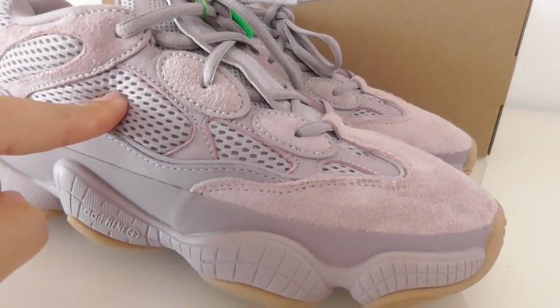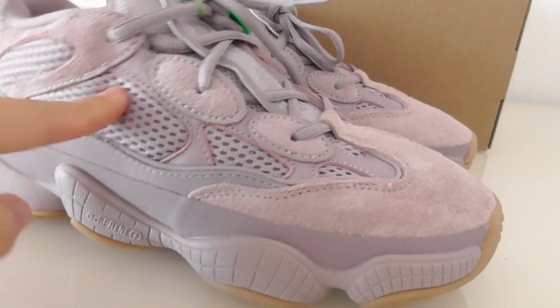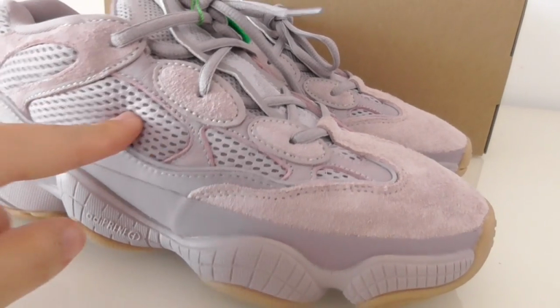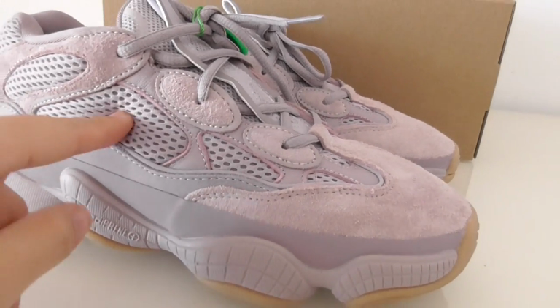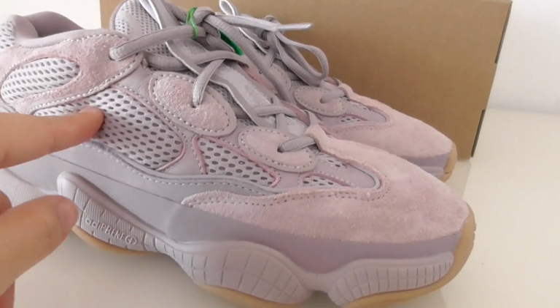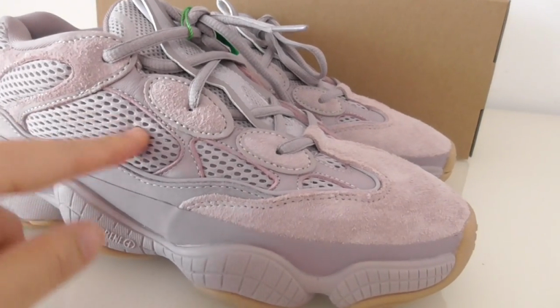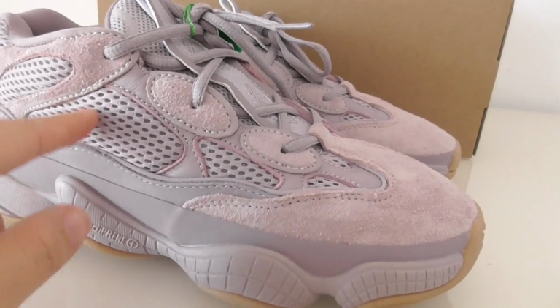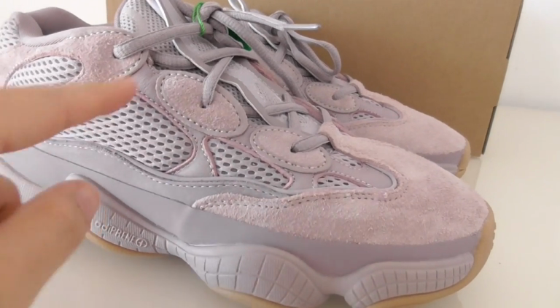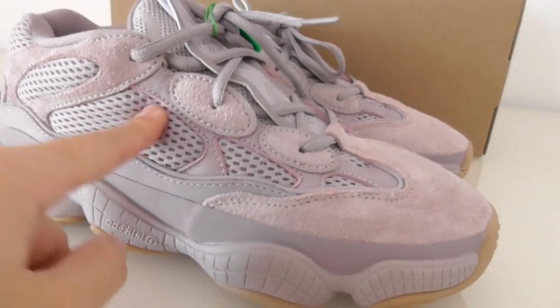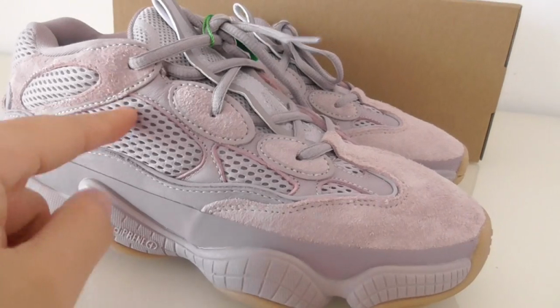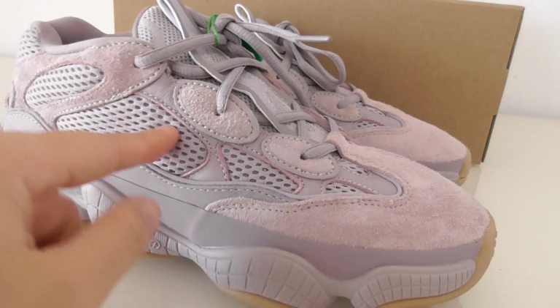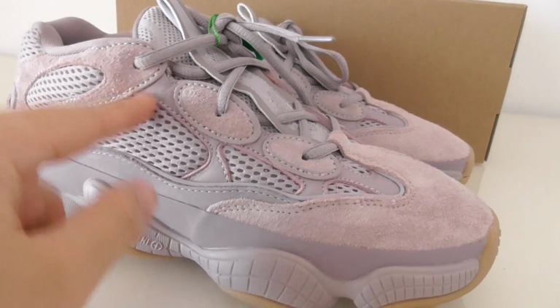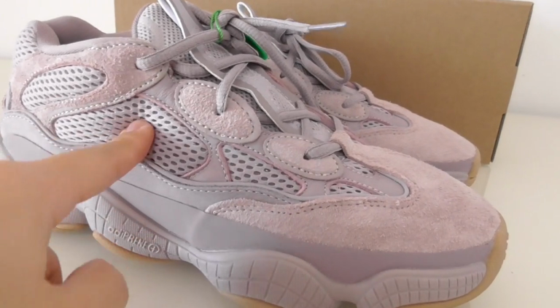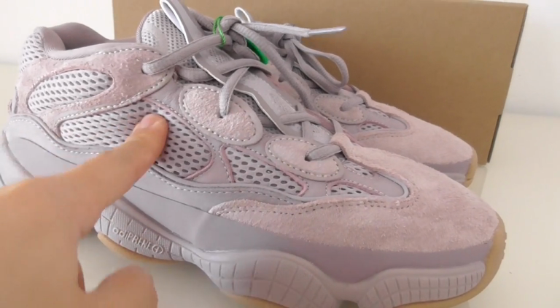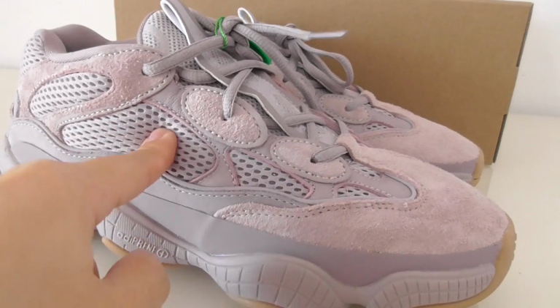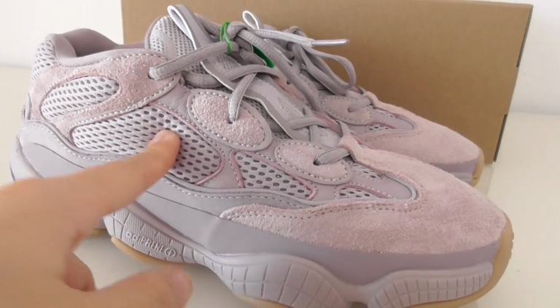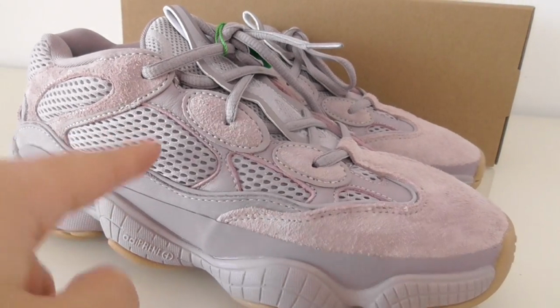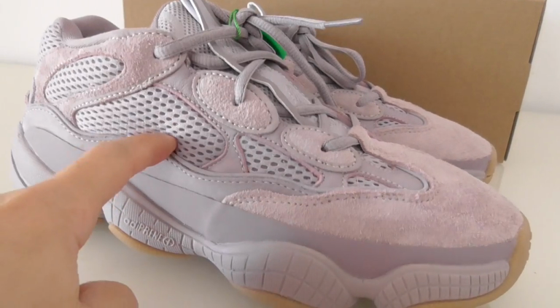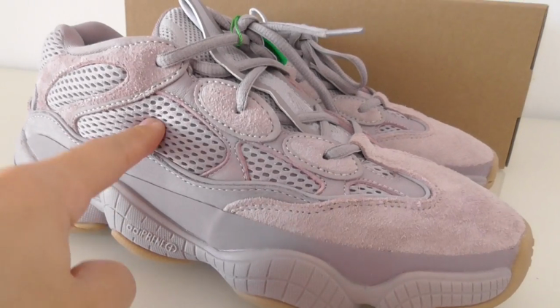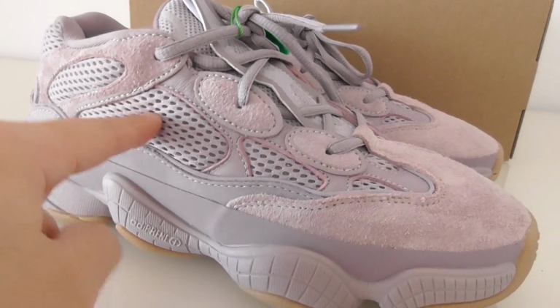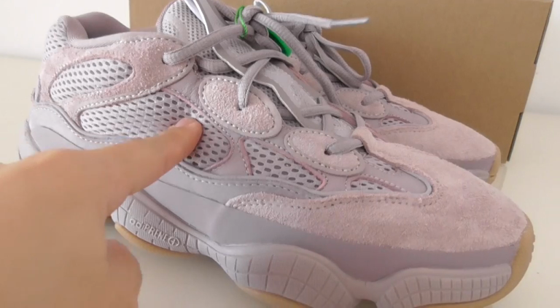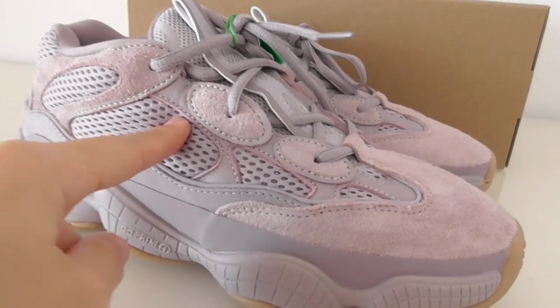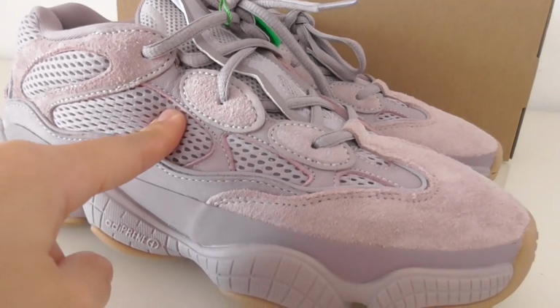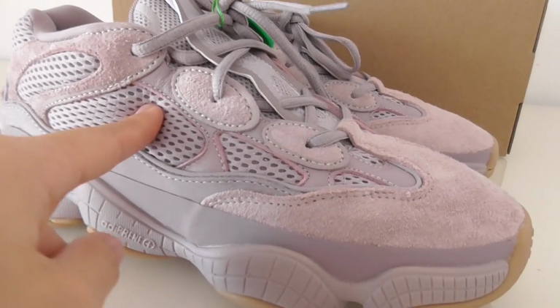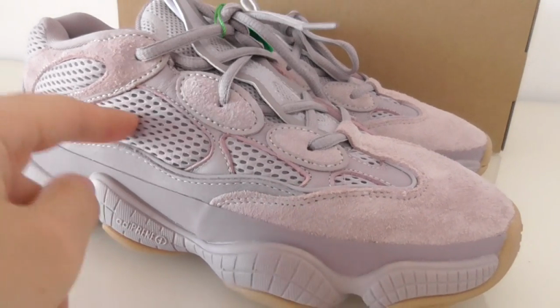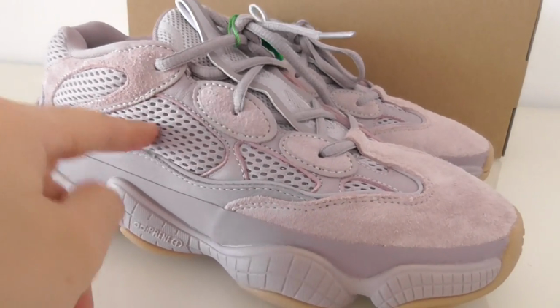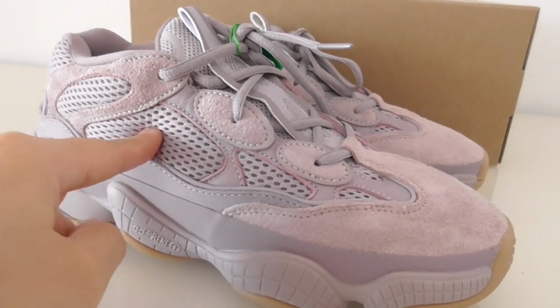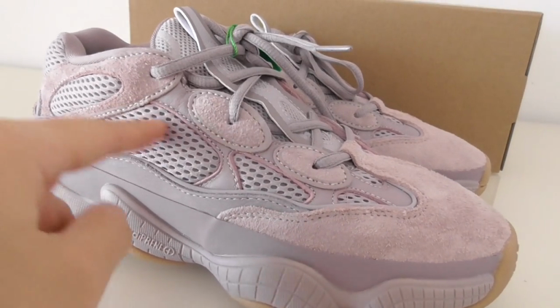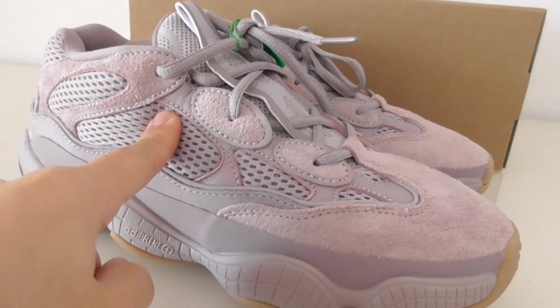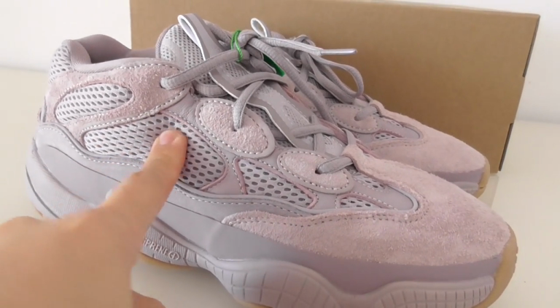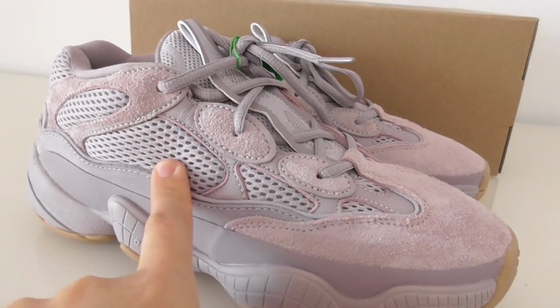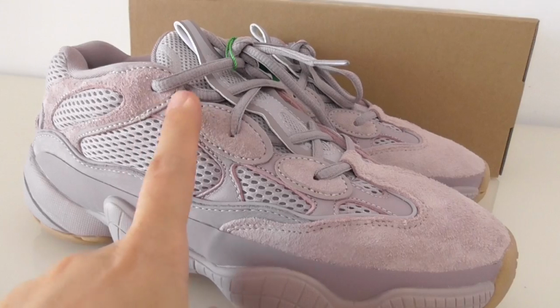This is the mesh, and underneath with the foam, so it feels very comfortable. The EG500 is always very, very comfortable because it's very, very soft.